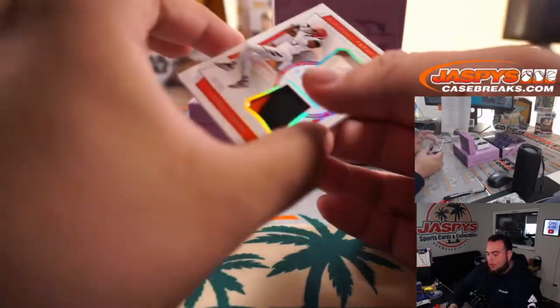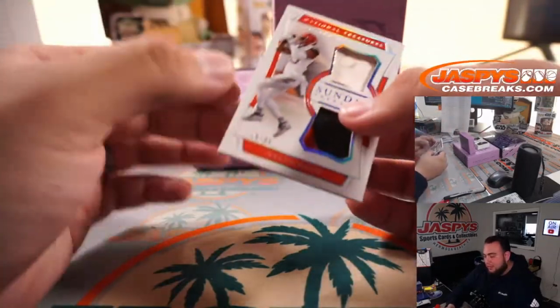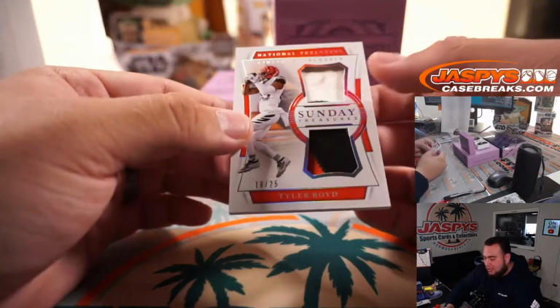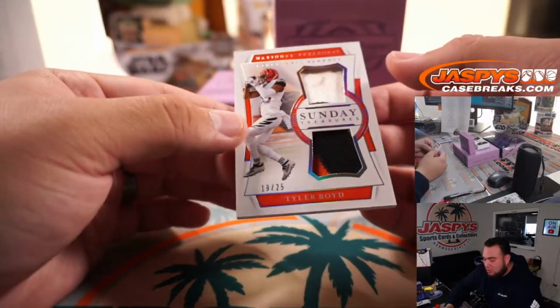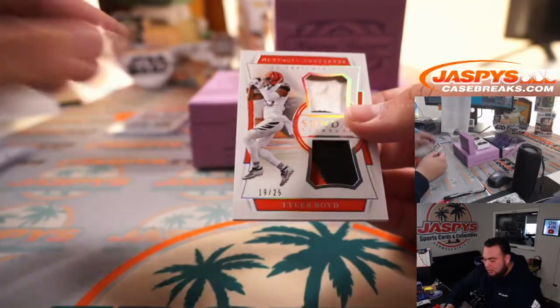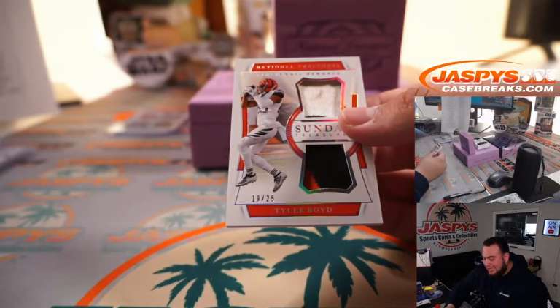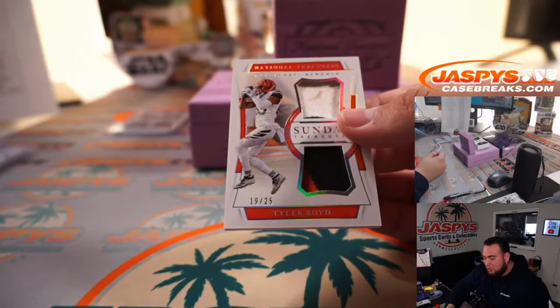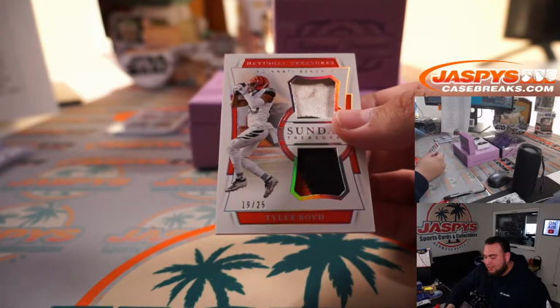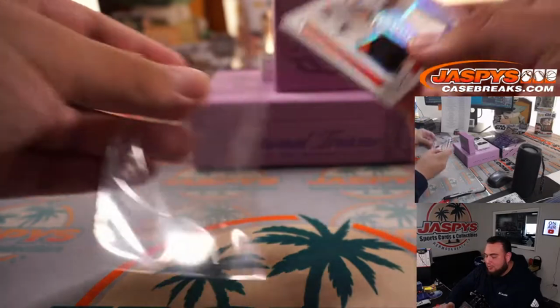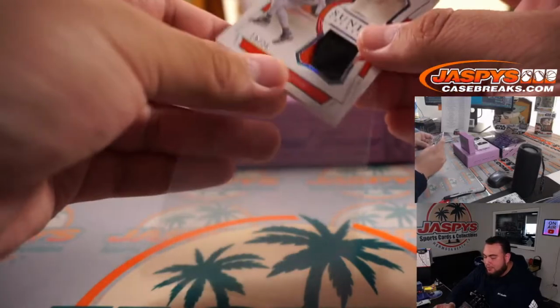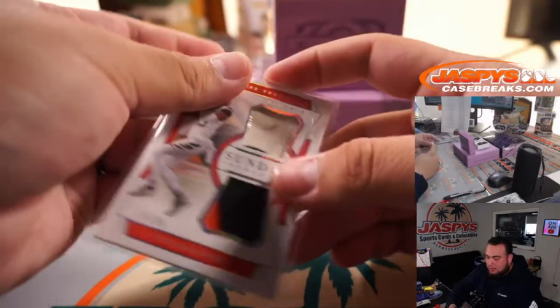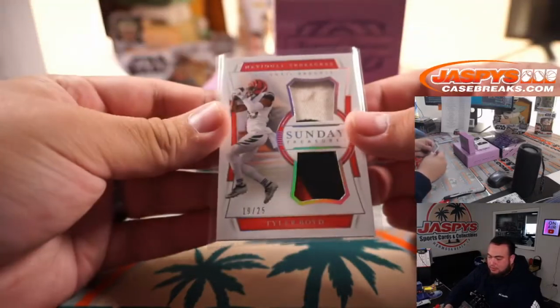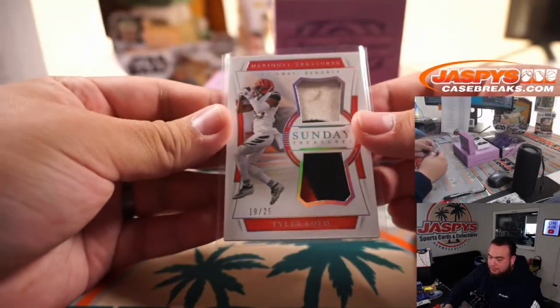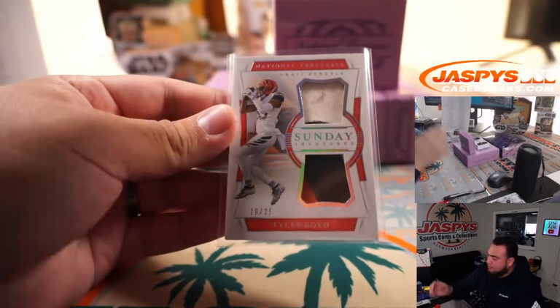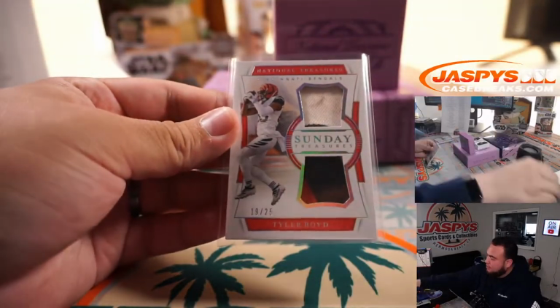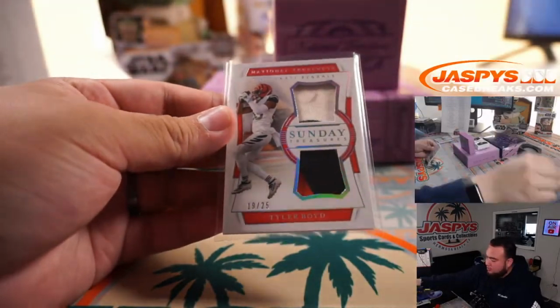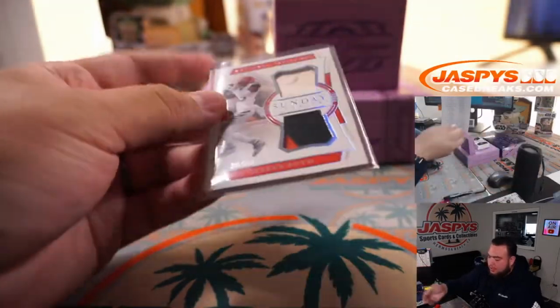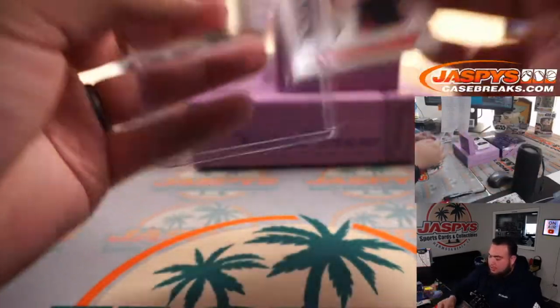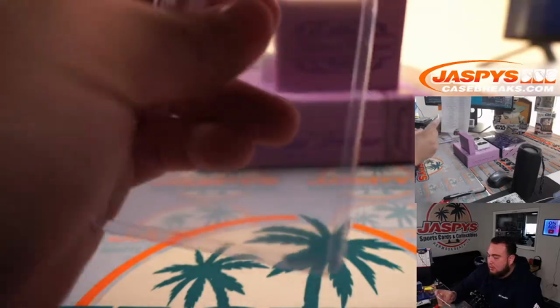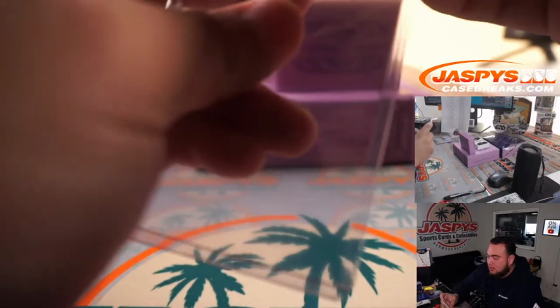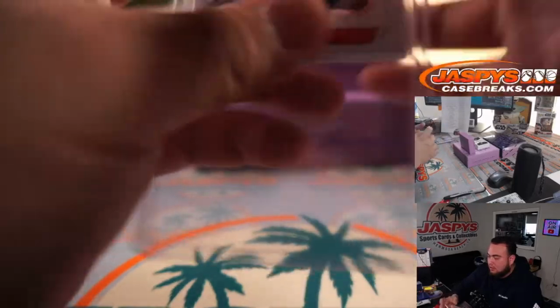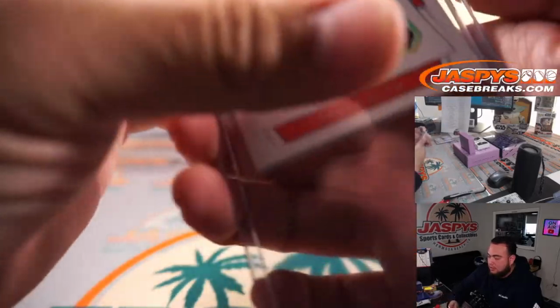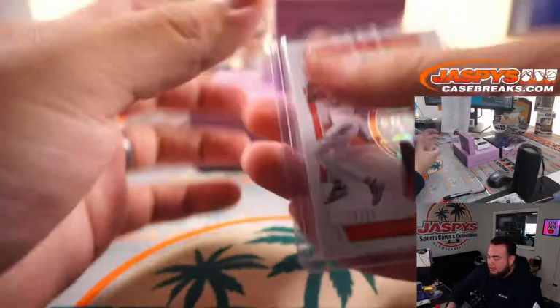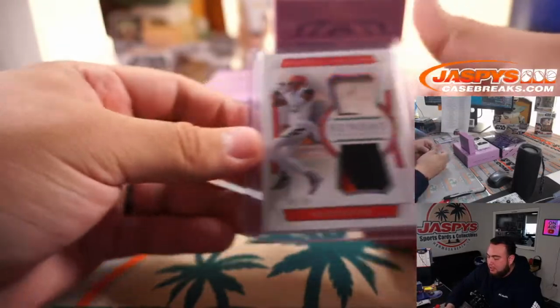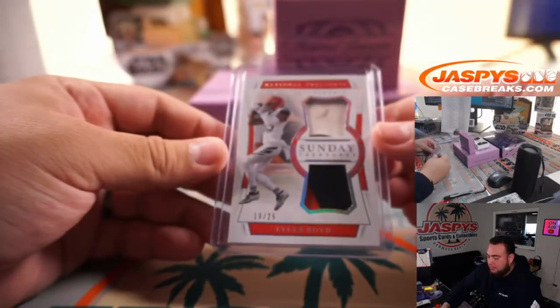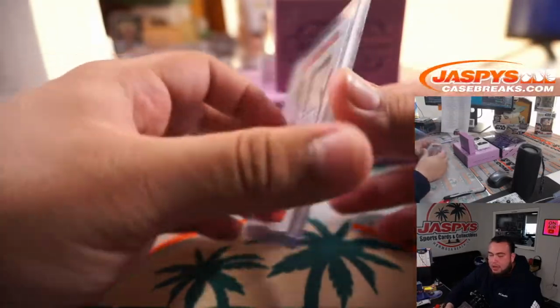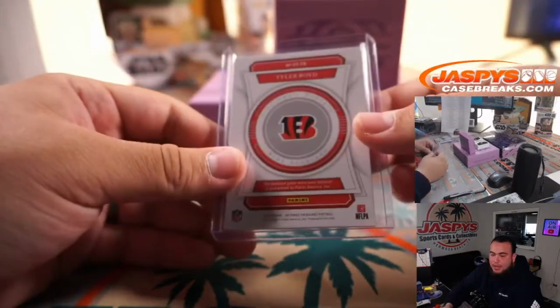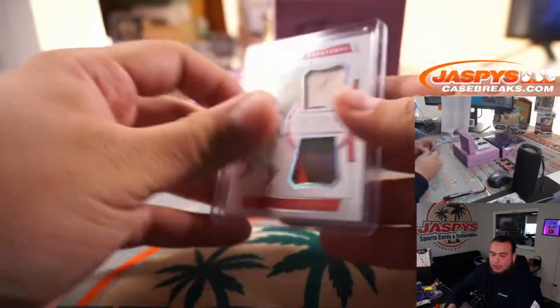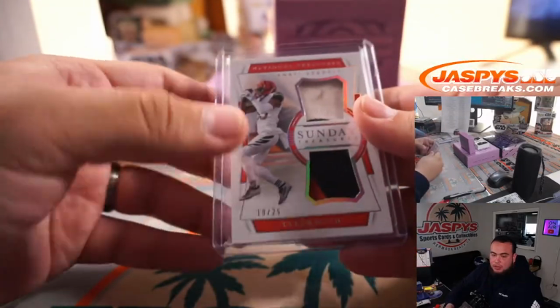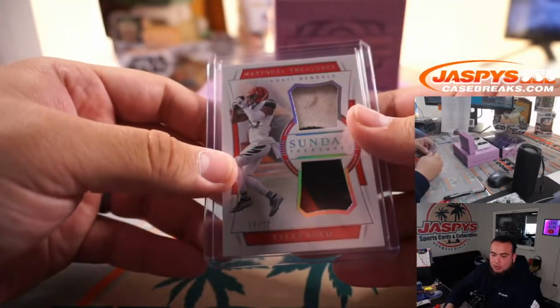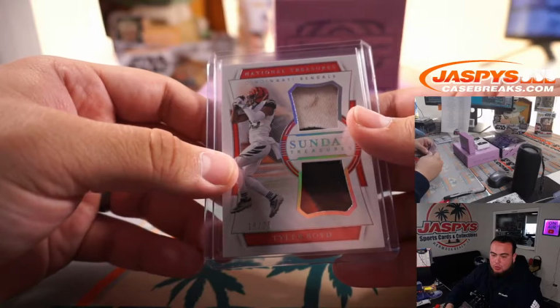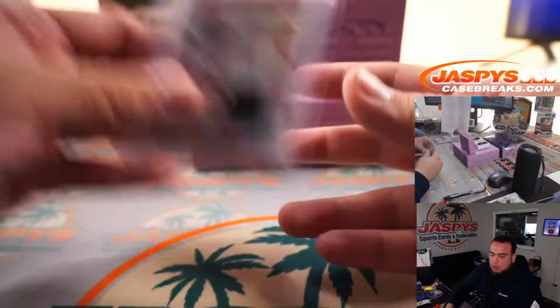We have a Sunday Treasures, 19 out of 25, Tyler Boyd for the Bengals. Little dirty white patch right there. Bengals — that is going to Tom.